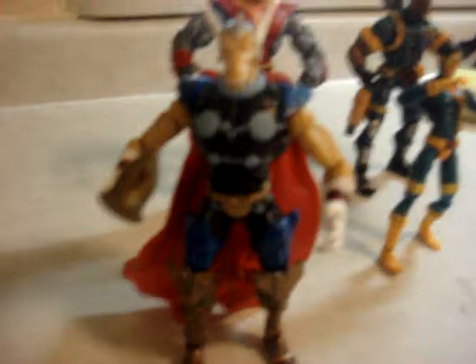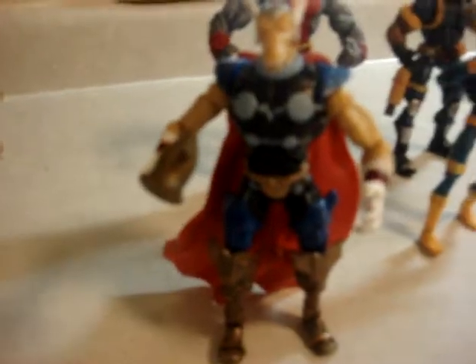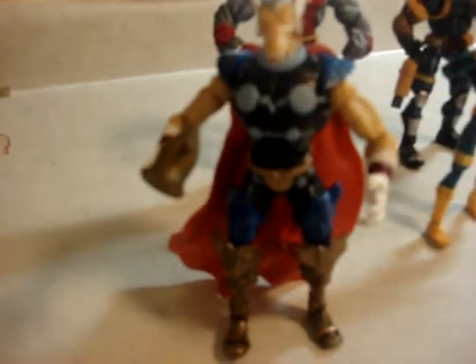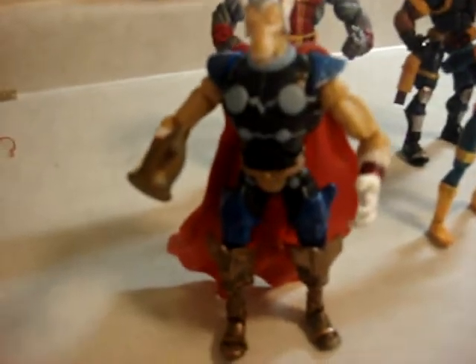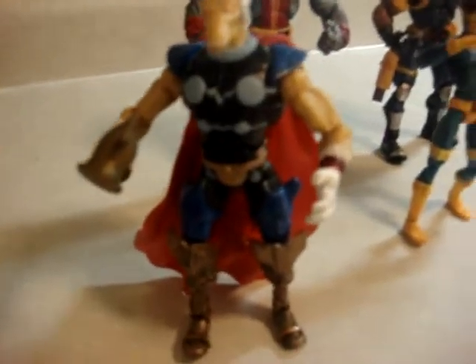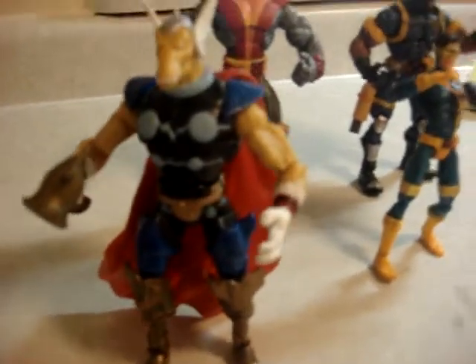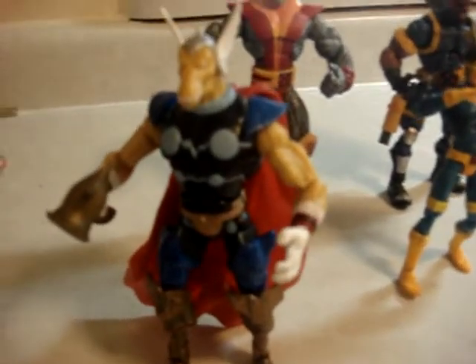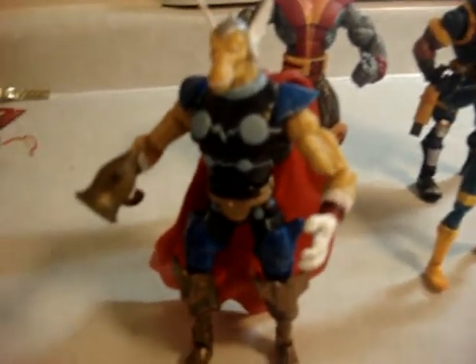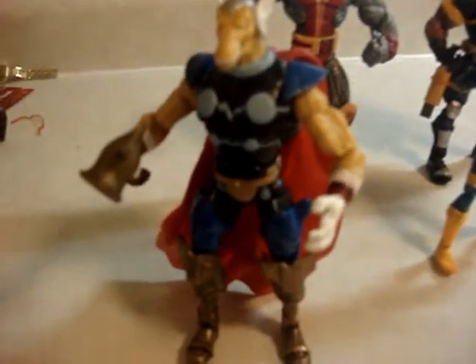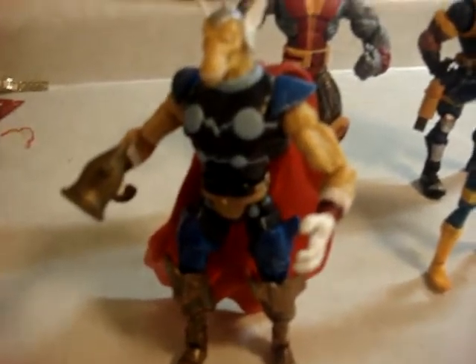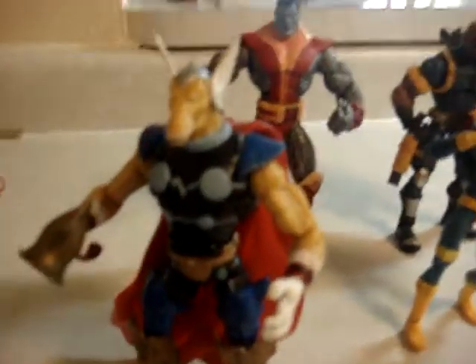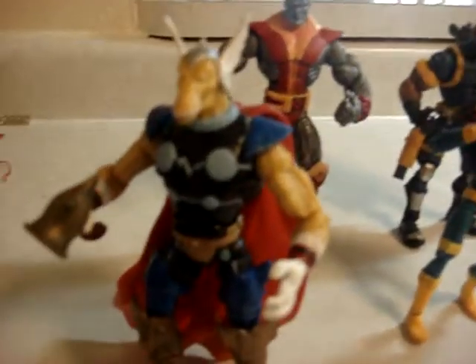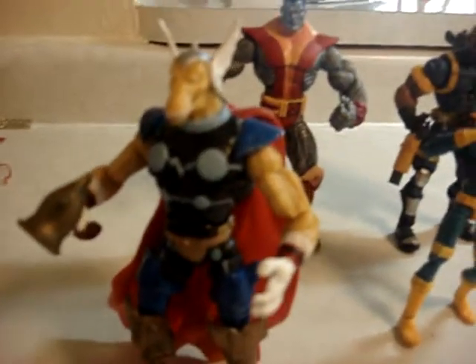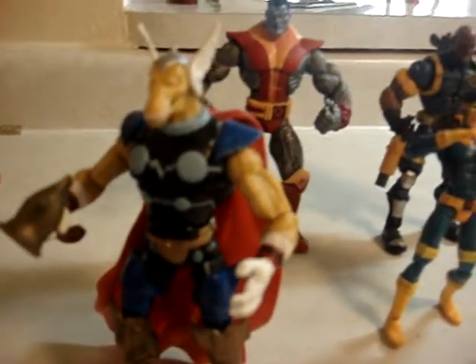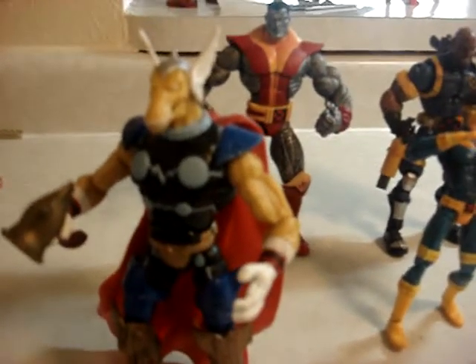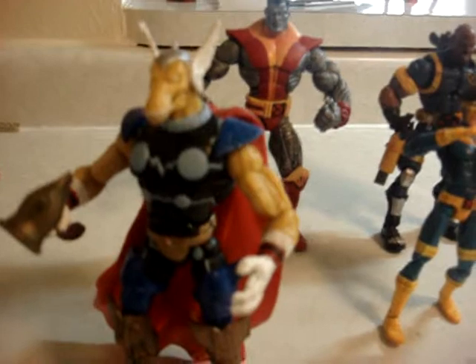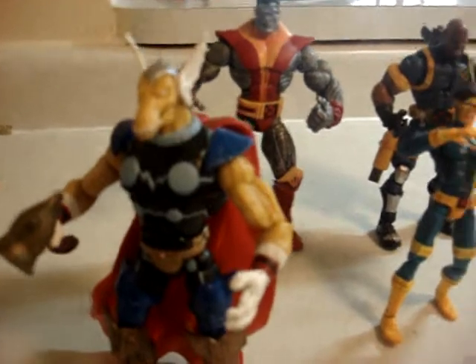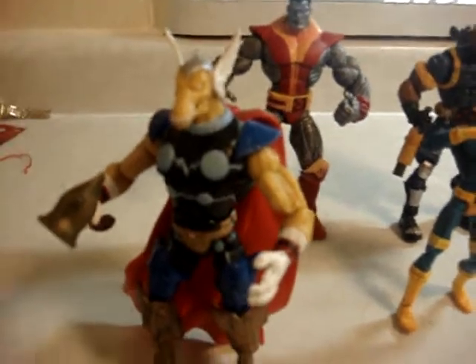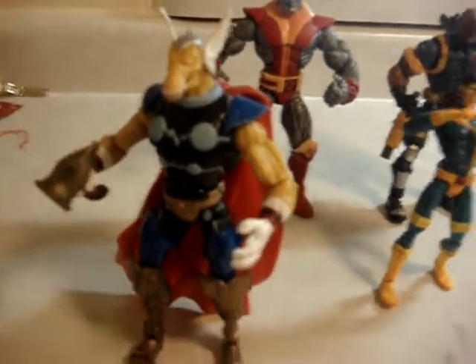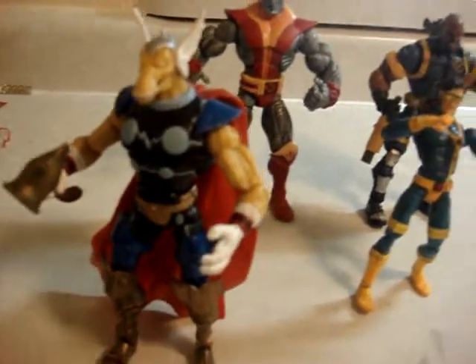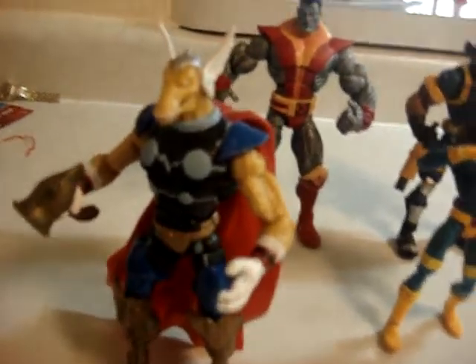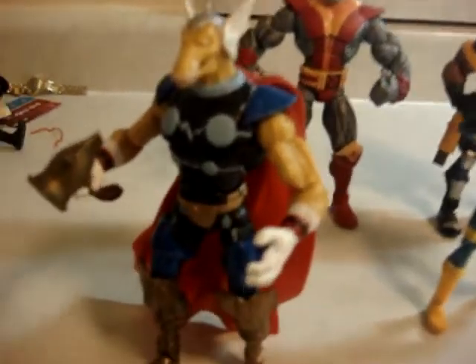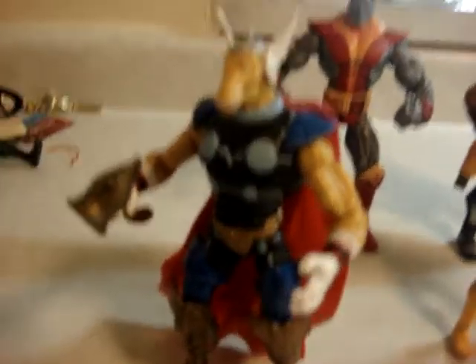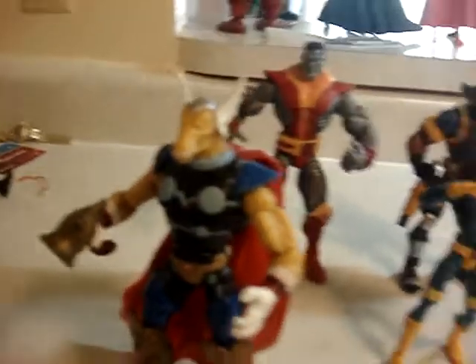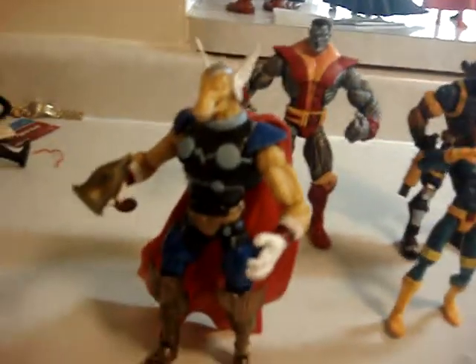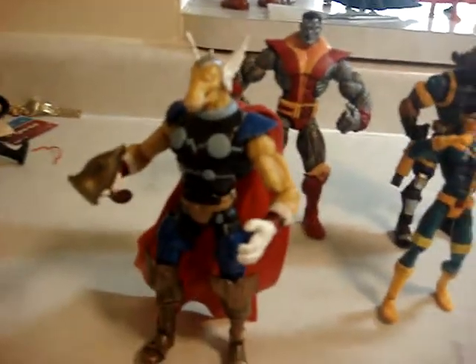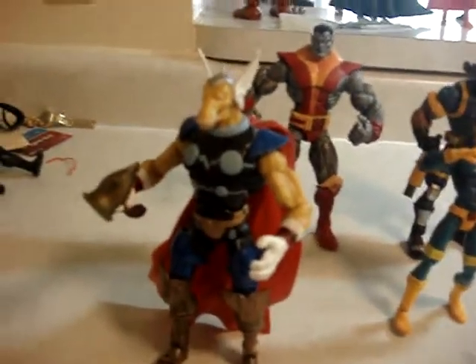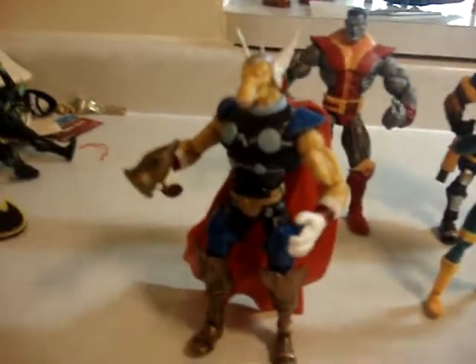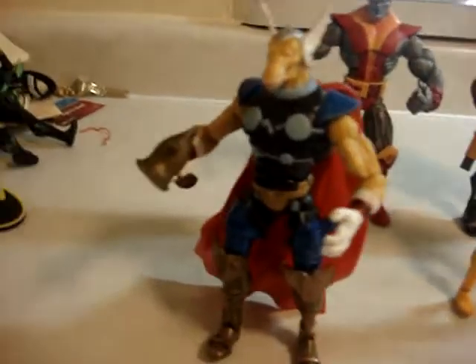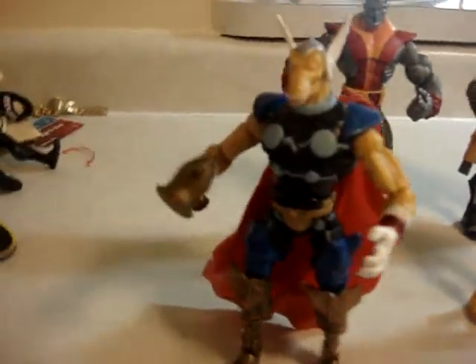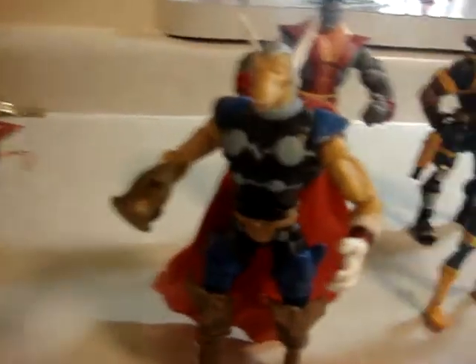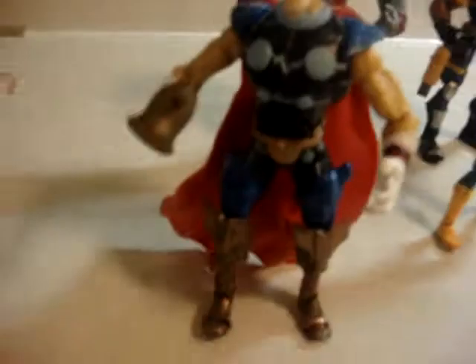Hey, what's up? Today I'm going to try to review this Beta Ray Thor from Marvel Legends. I got it brand new. I don't know where the comic is at or where that little thing is at.